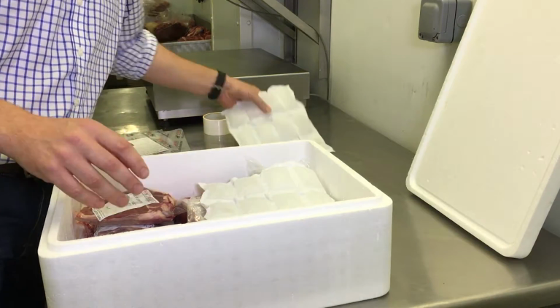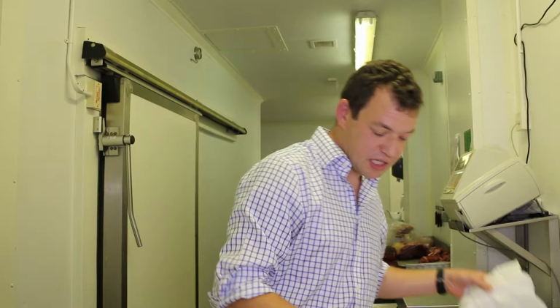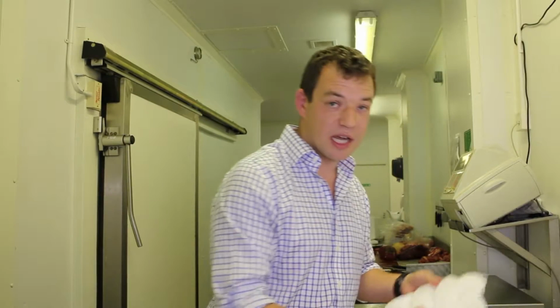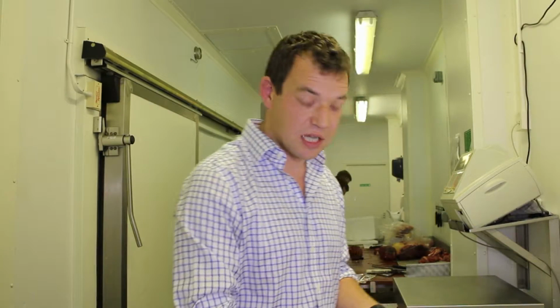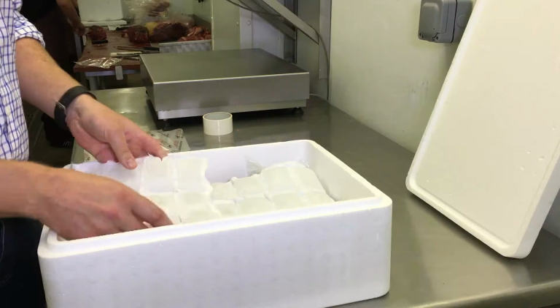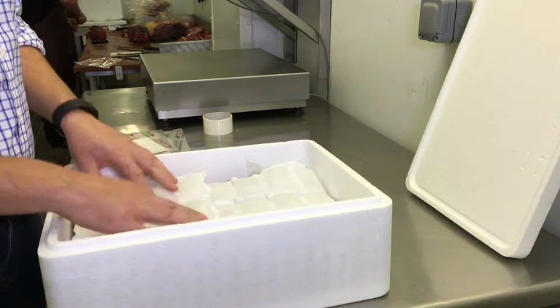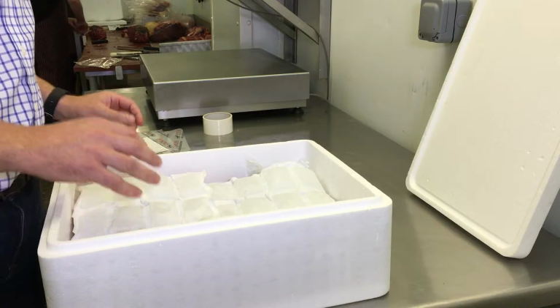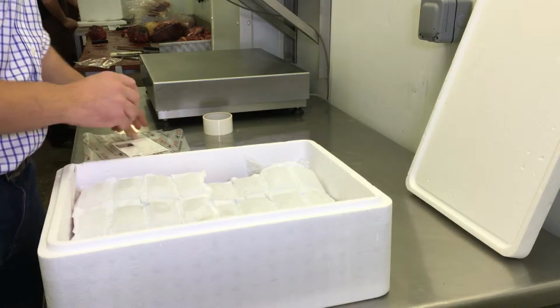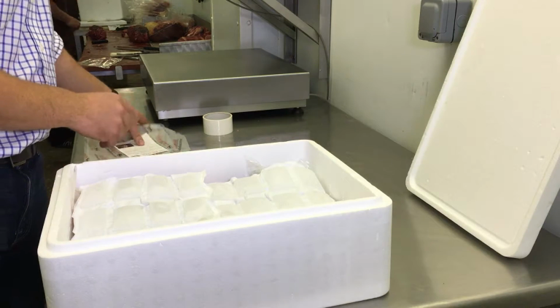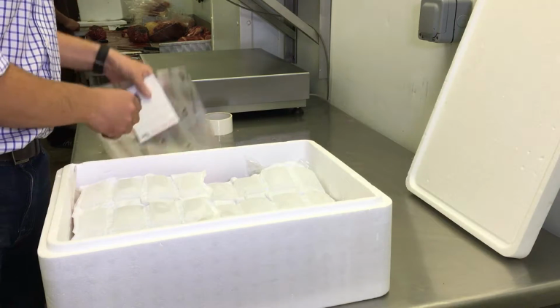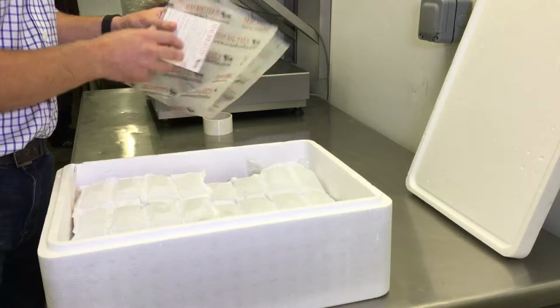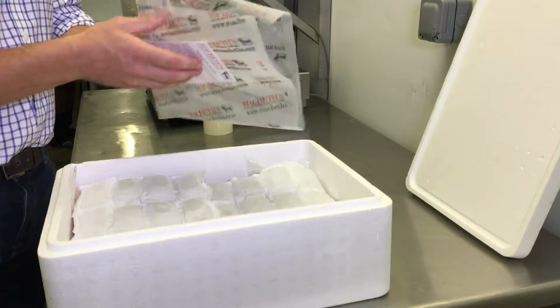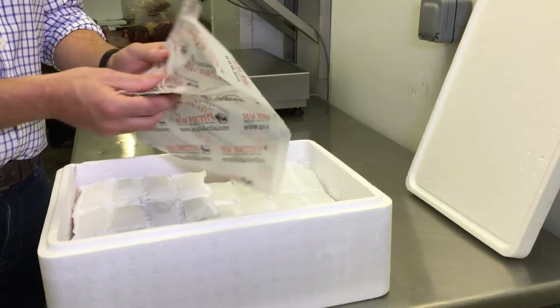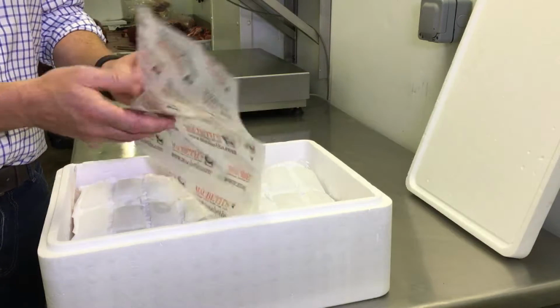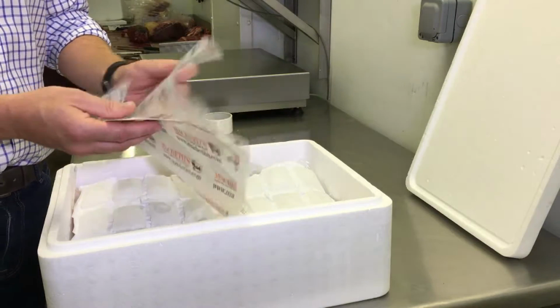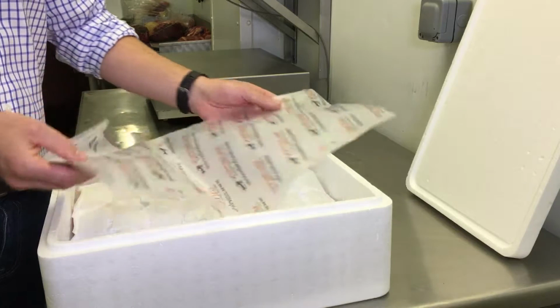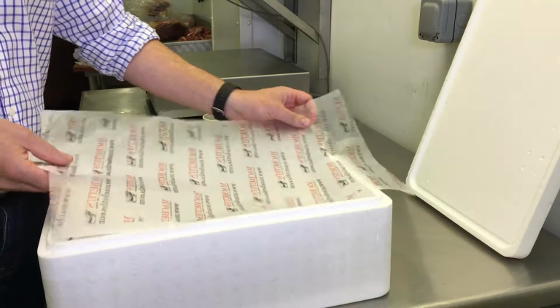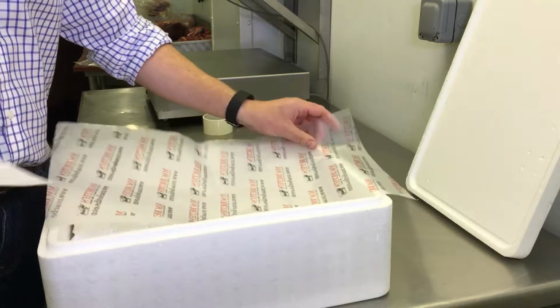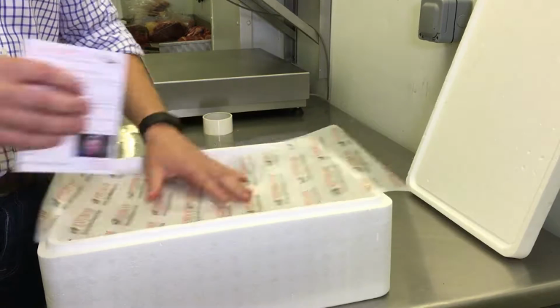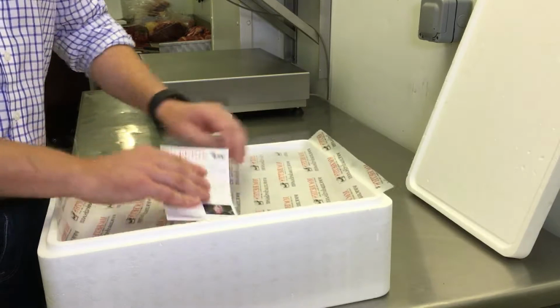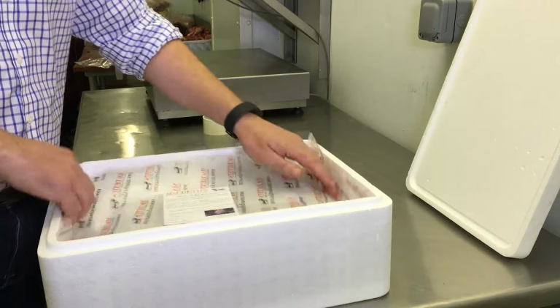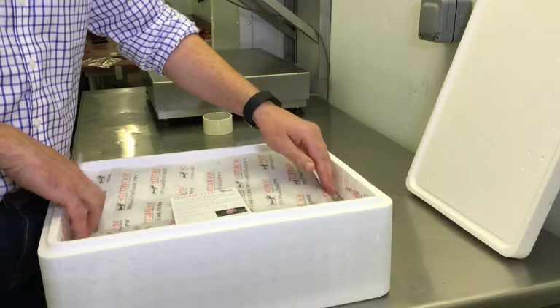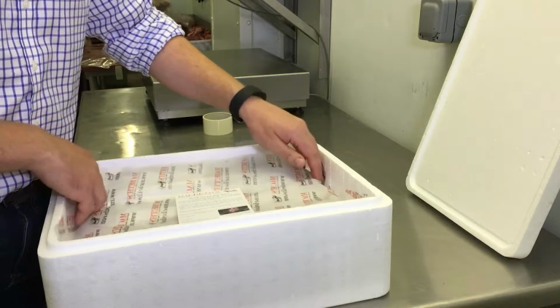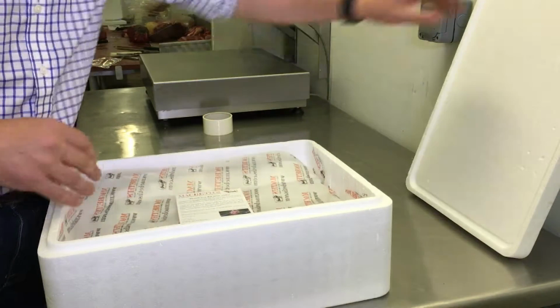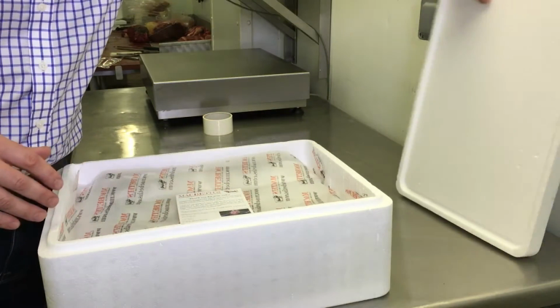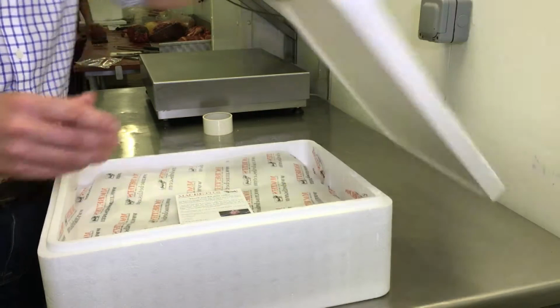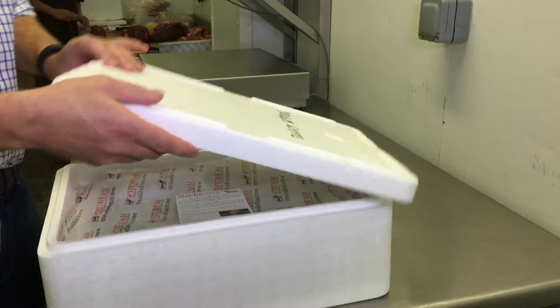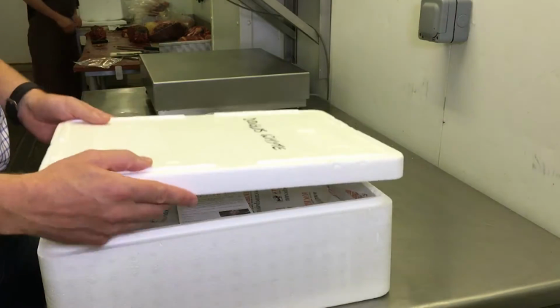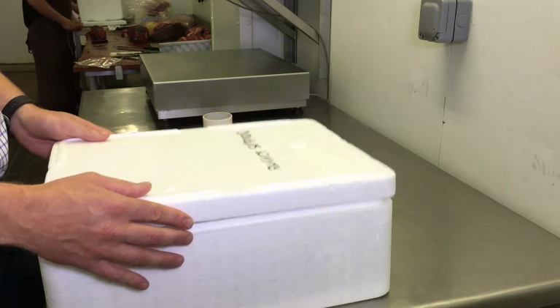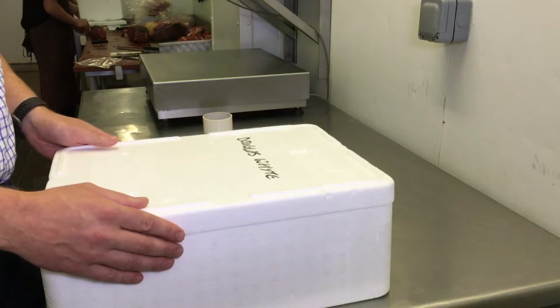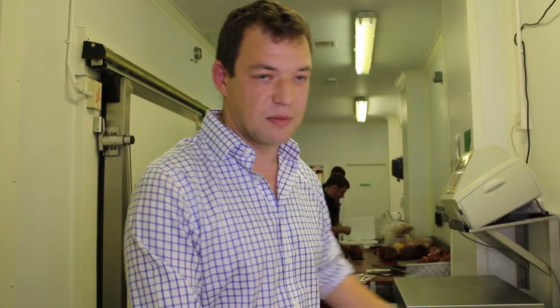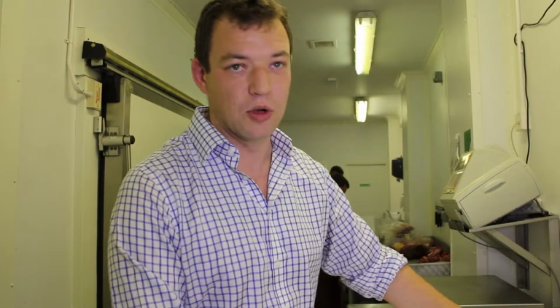The packaging is designed to last for 48 hours in transit, but we dispatch and deliver within 24 hours. This box will leave us today at lunchtime and it will be with the customer tomorrow morning.